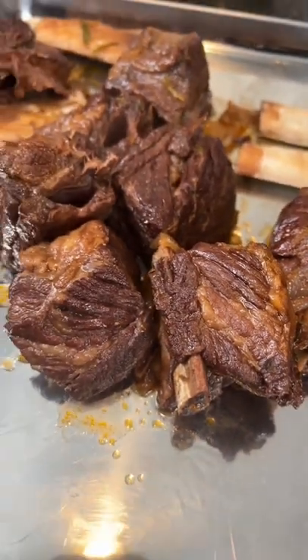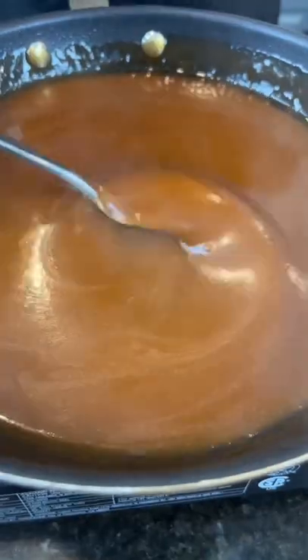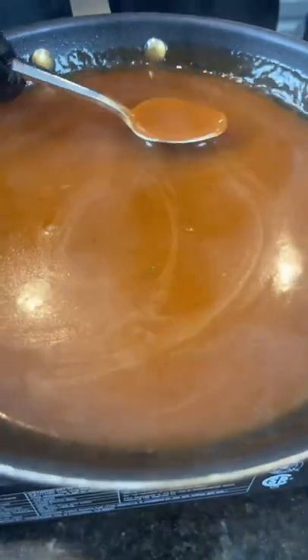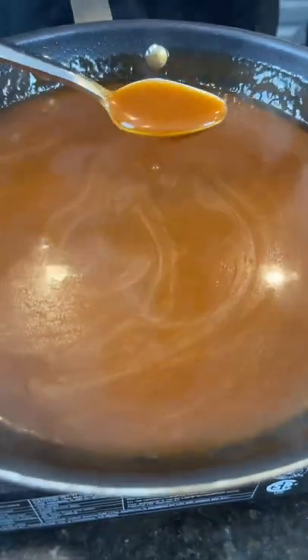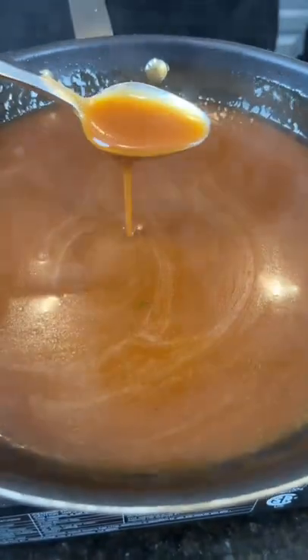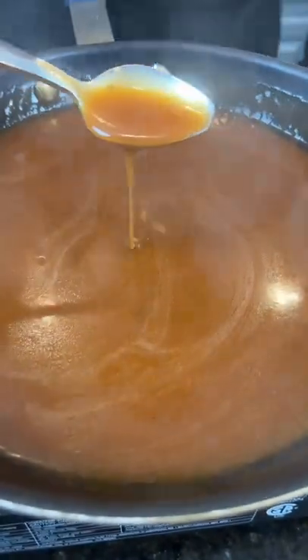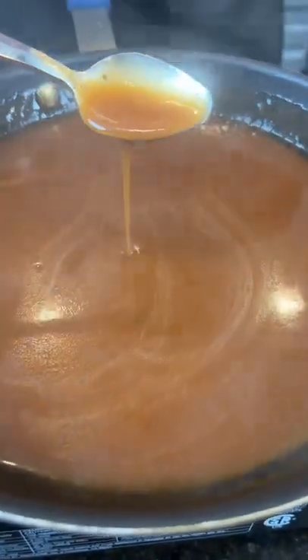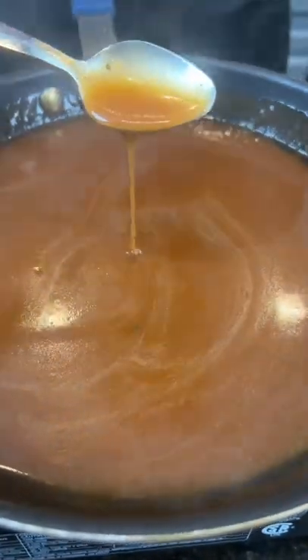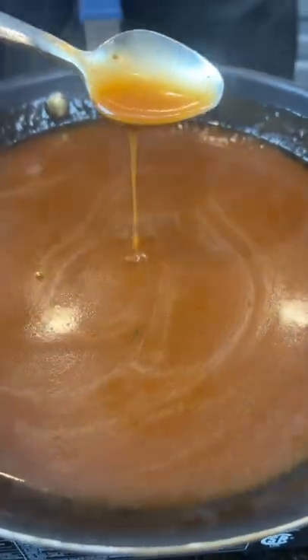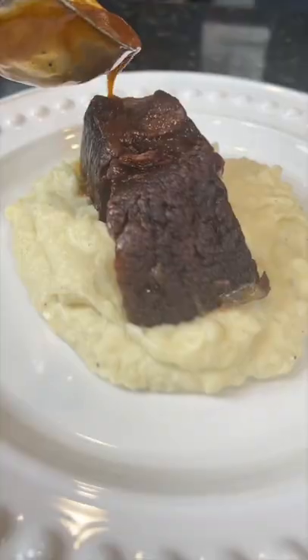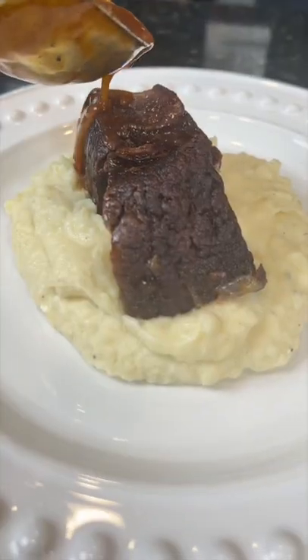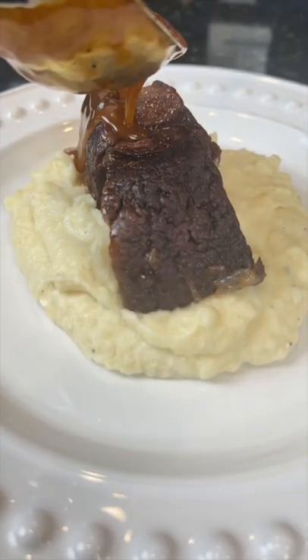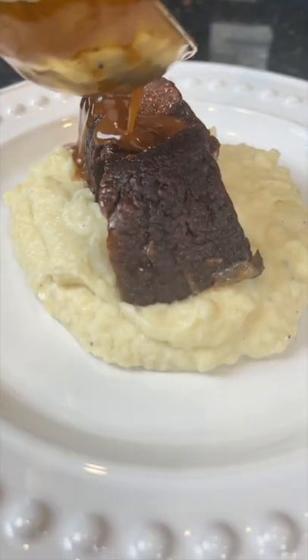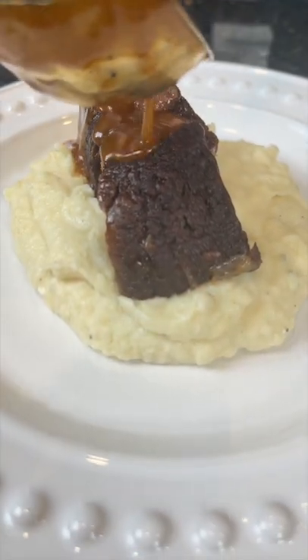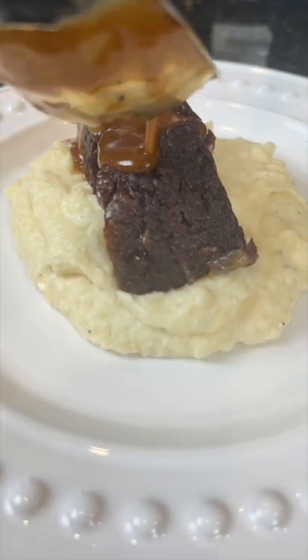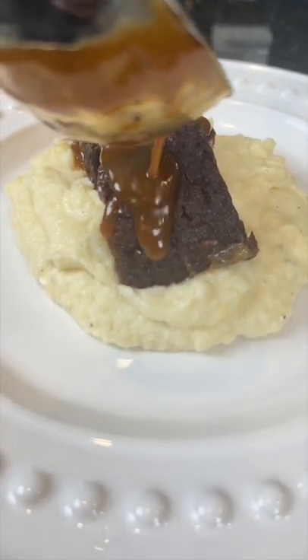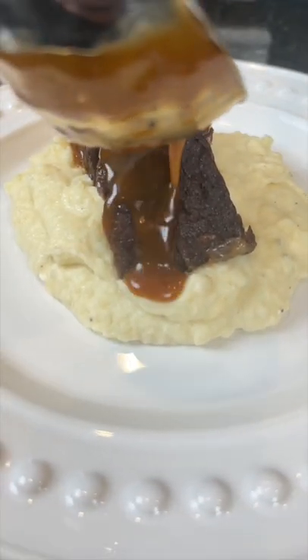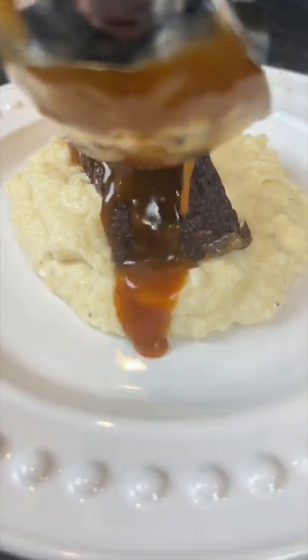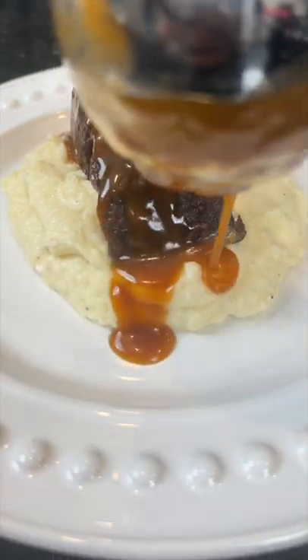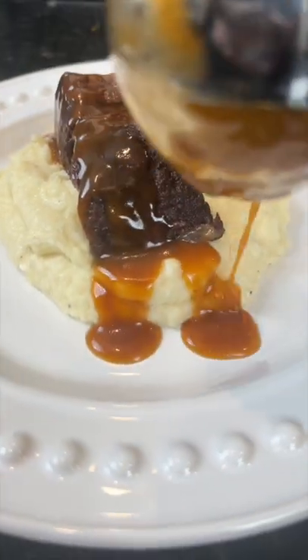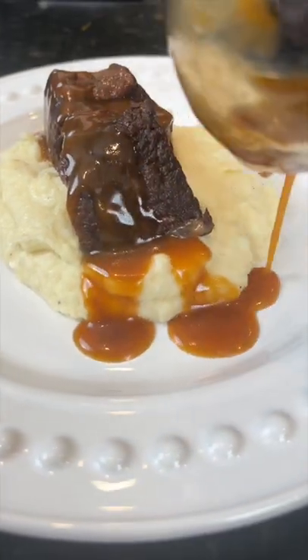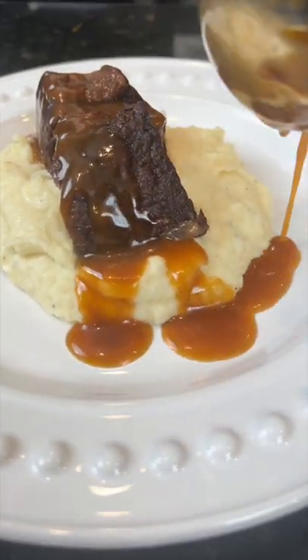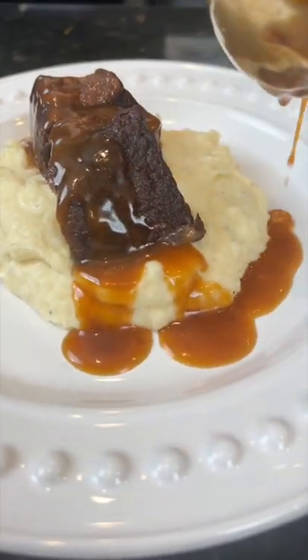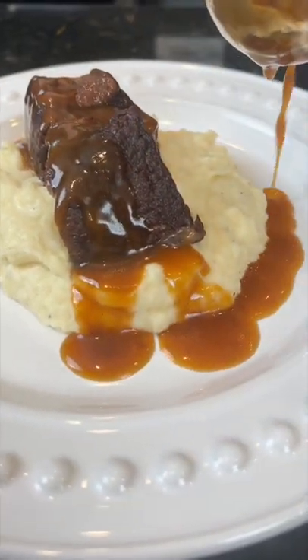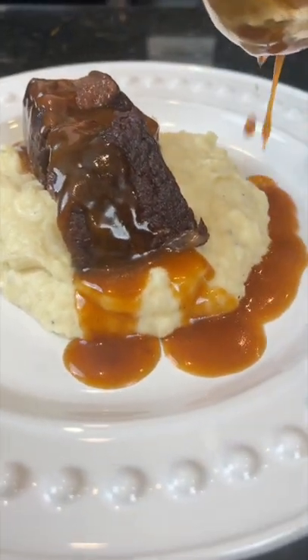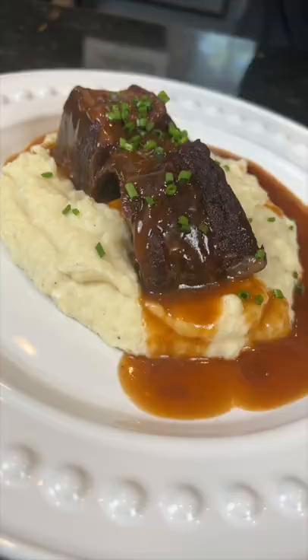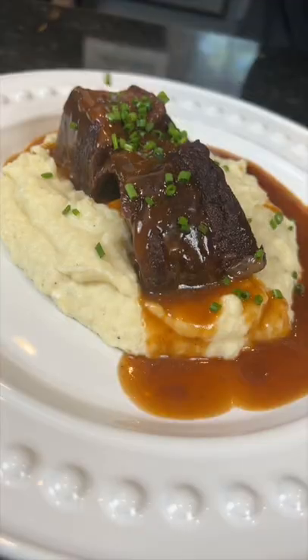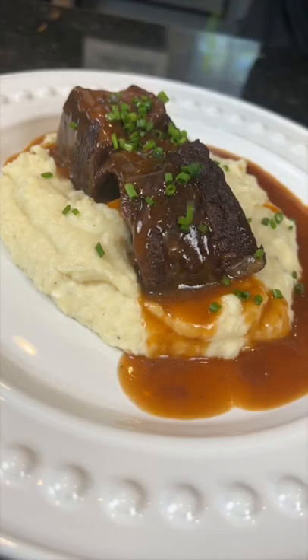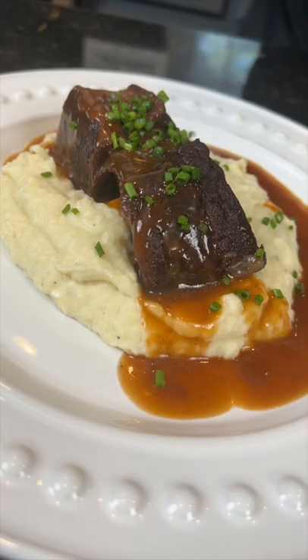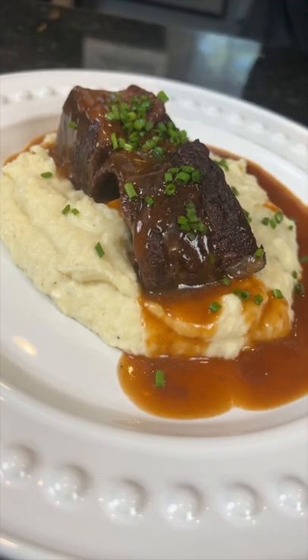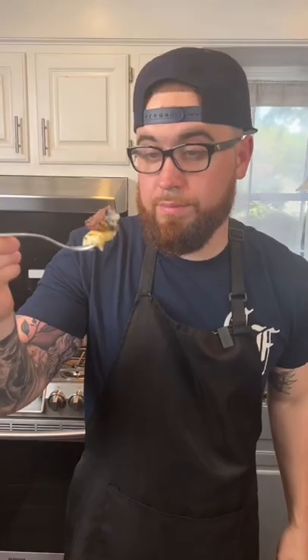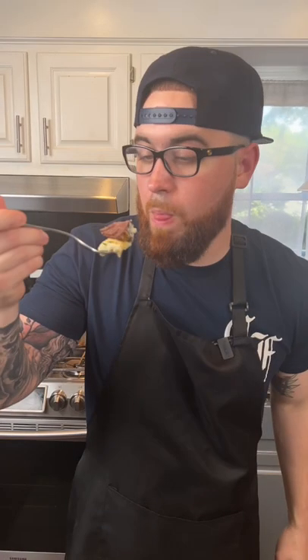Don't forget the gravy, baby. Now it's time to plate these up. Brace yourself for a trademark money shot — say it with me guys, looking good! All the specific measurements and ingredients are in the caption. Now it's your turn to make it happen.